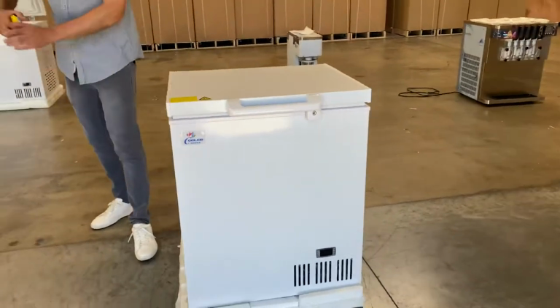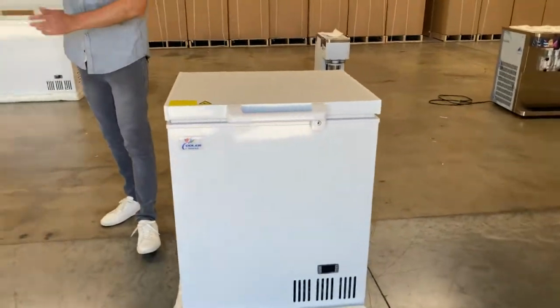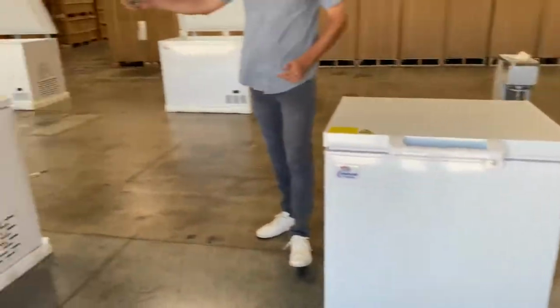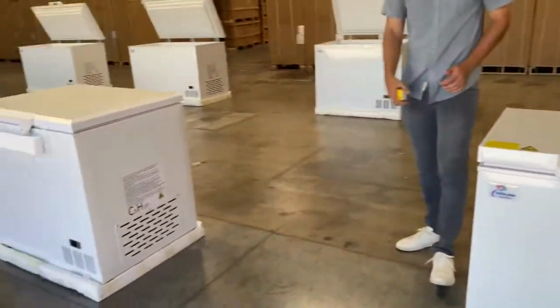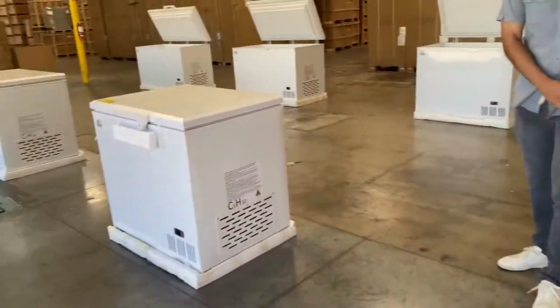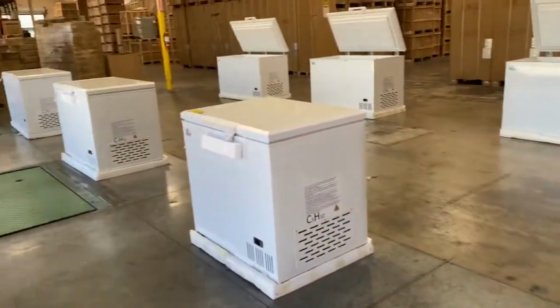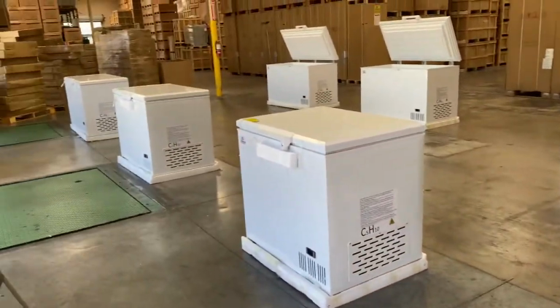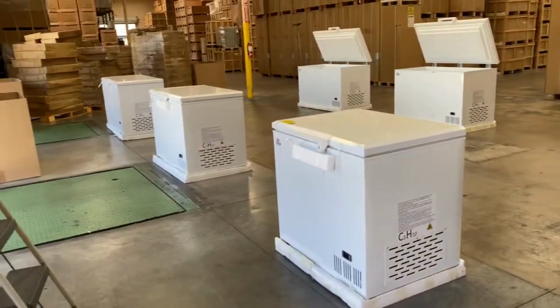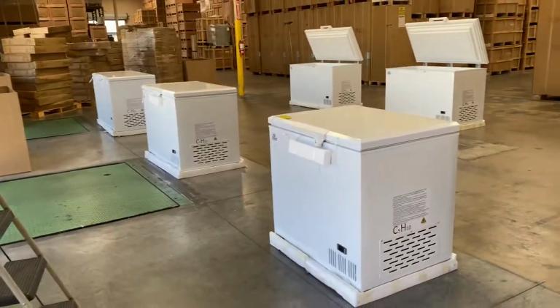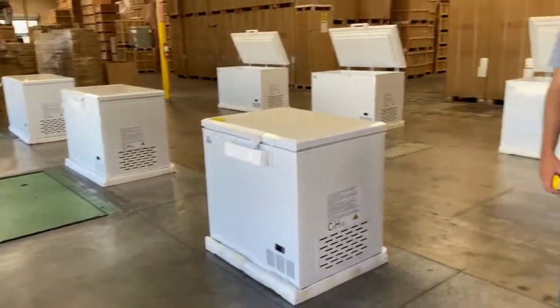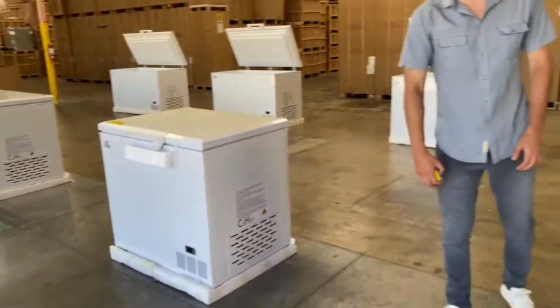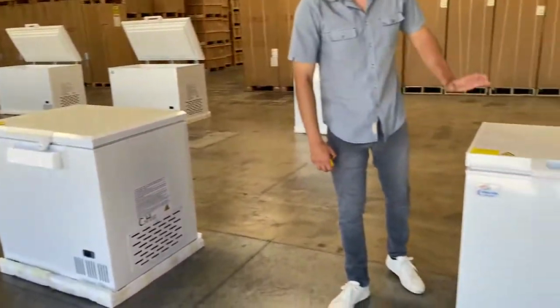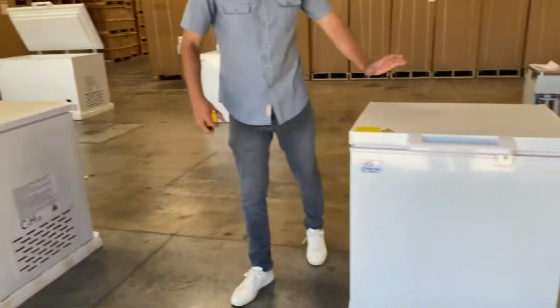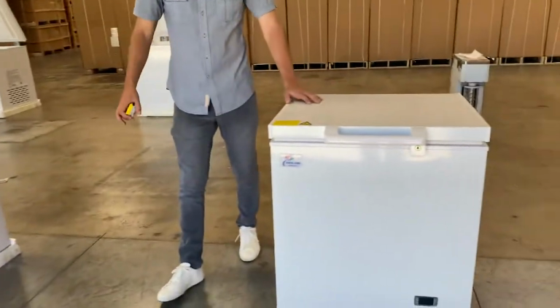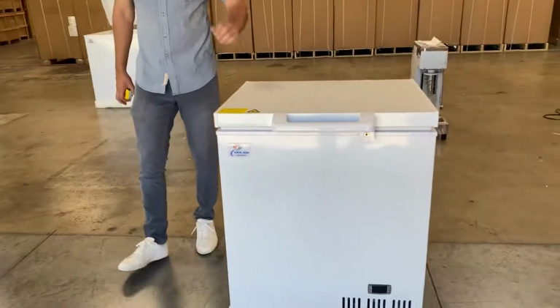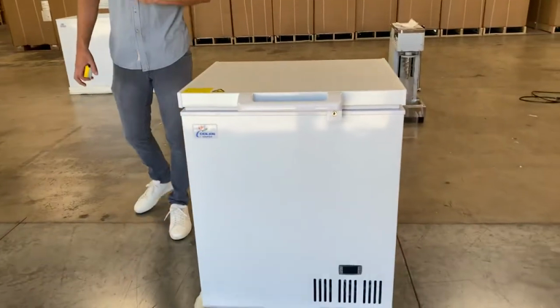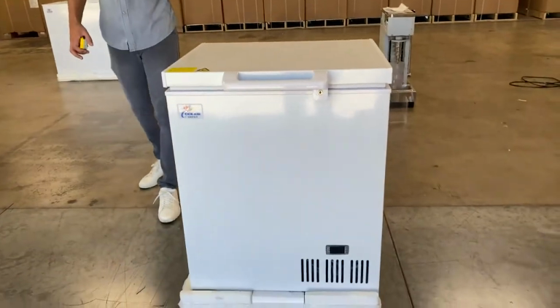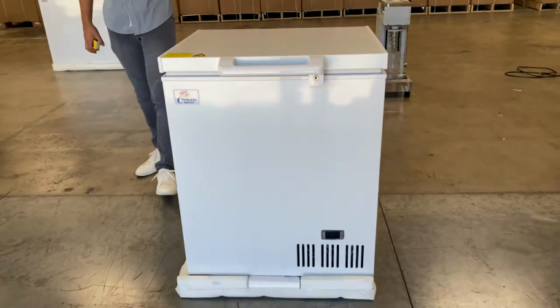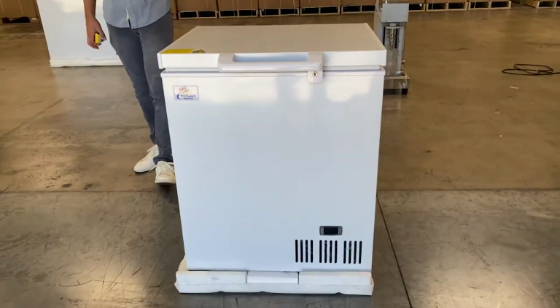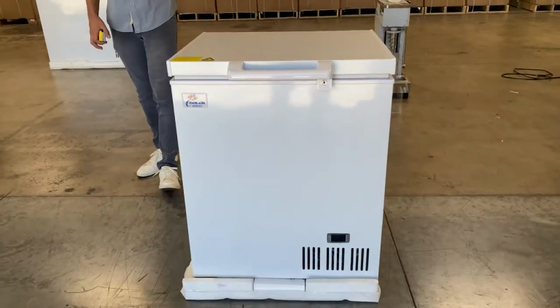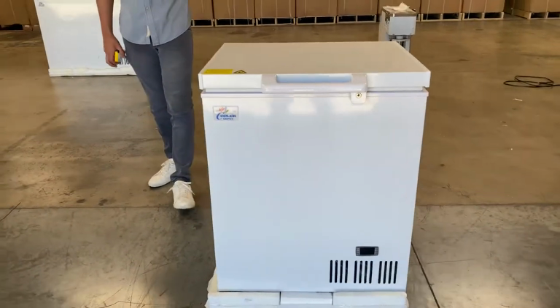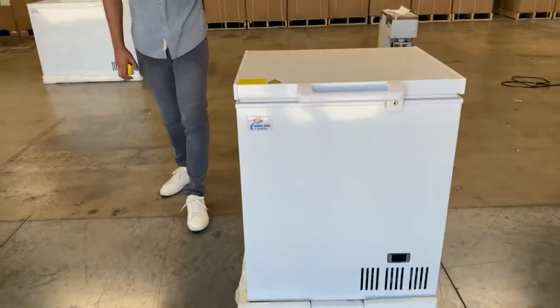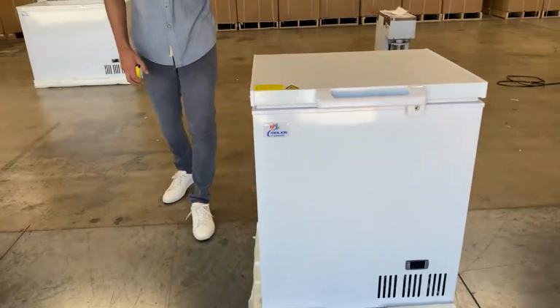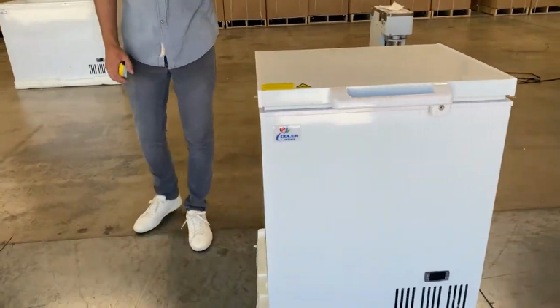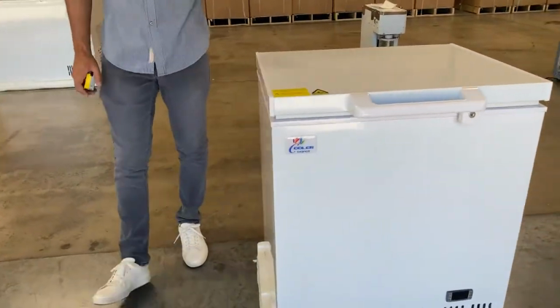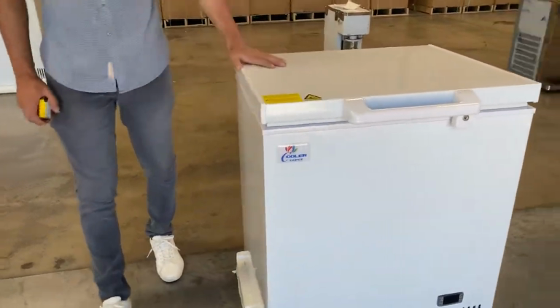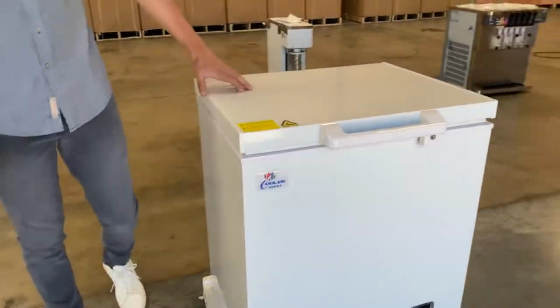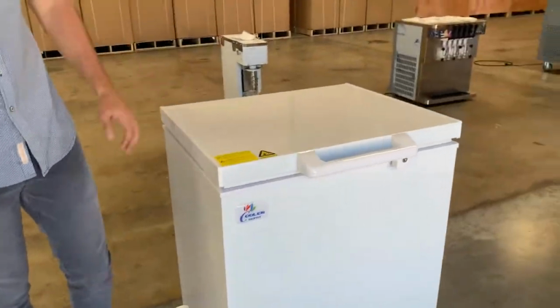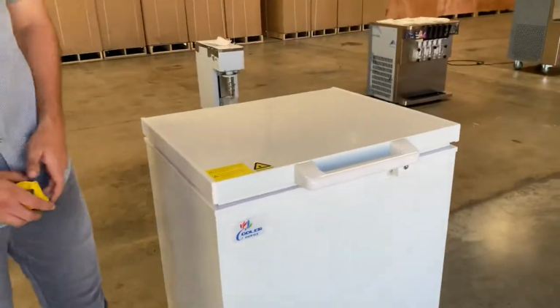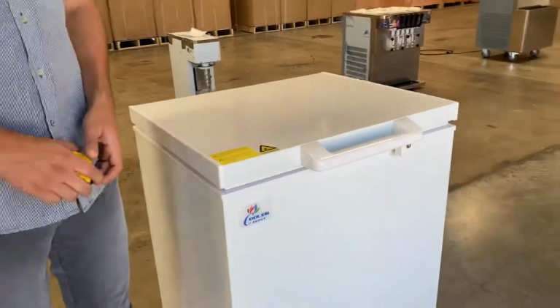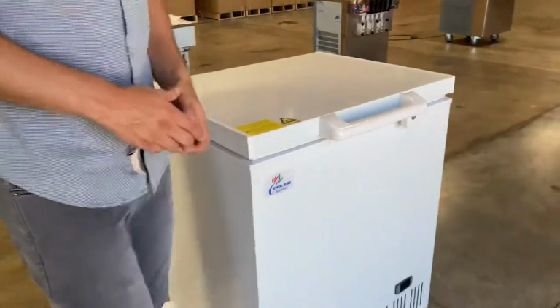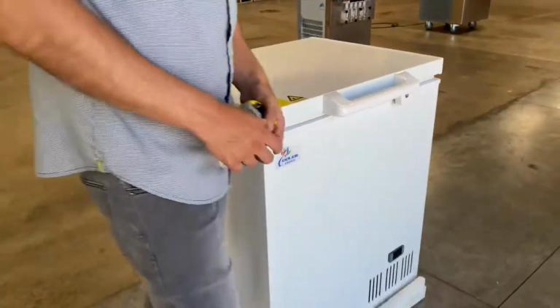We're going to have four different sizes available. These freezers can reach temperatures of negative 65, so they're ultra low temperature freezers.